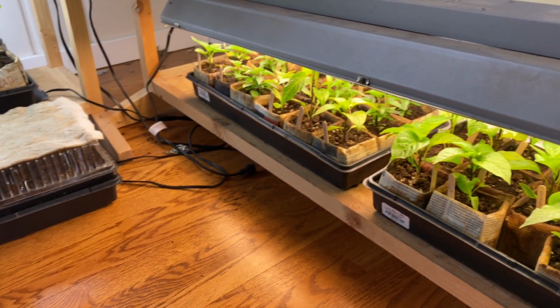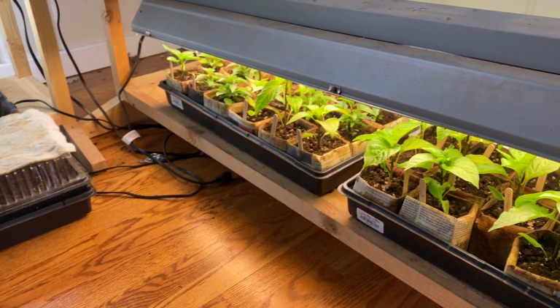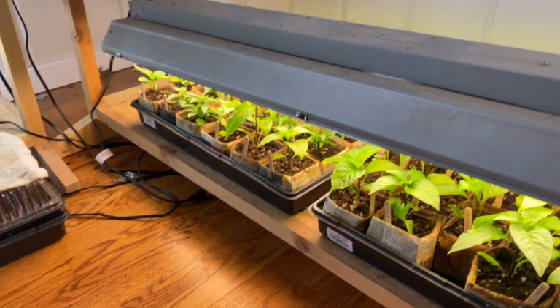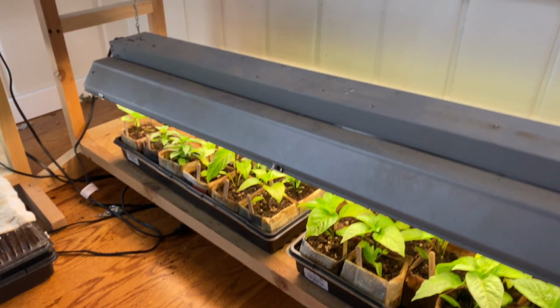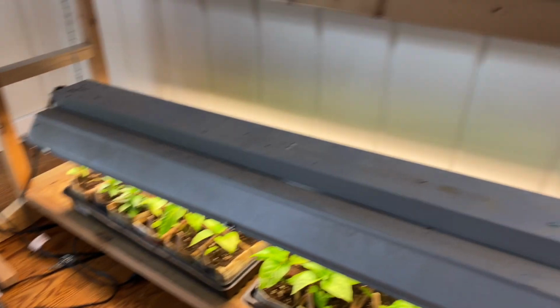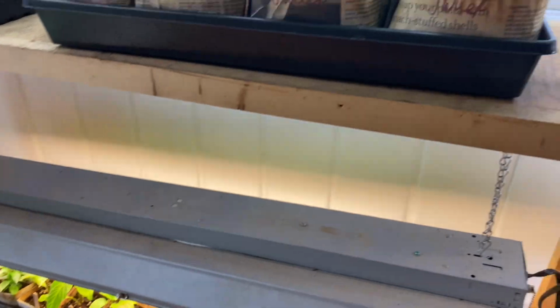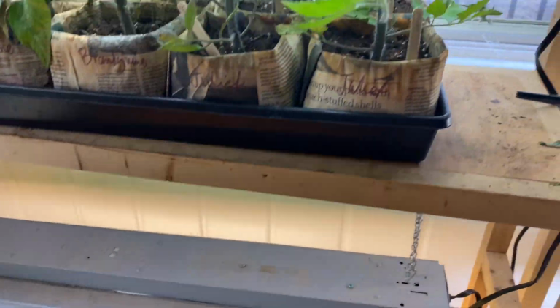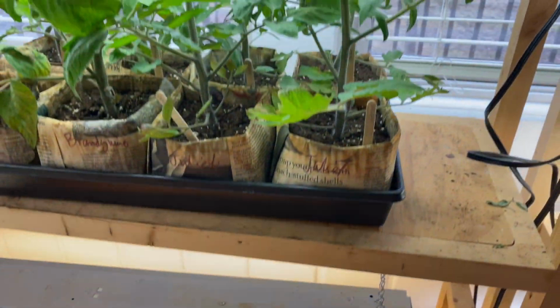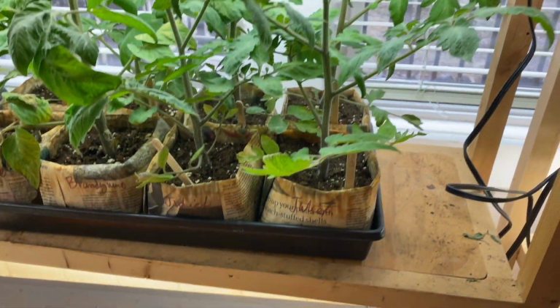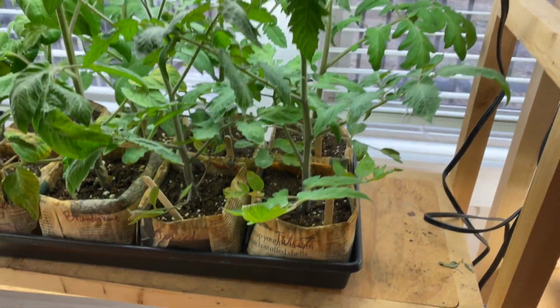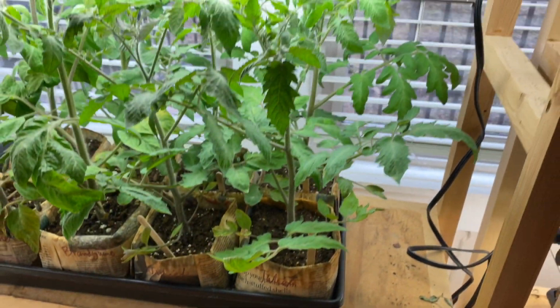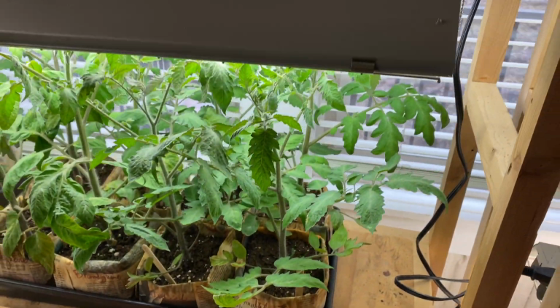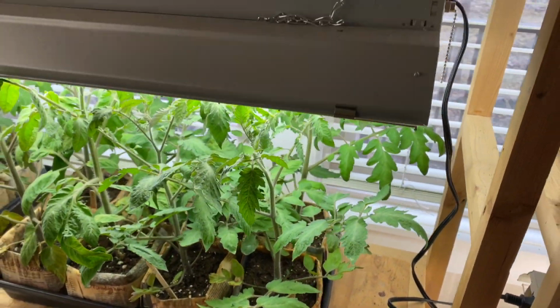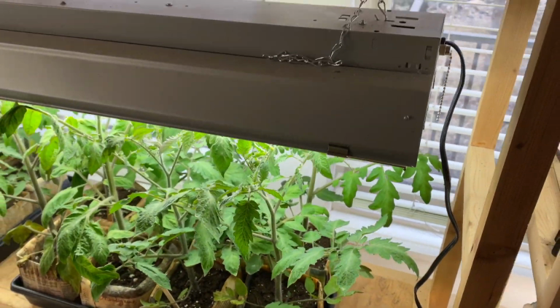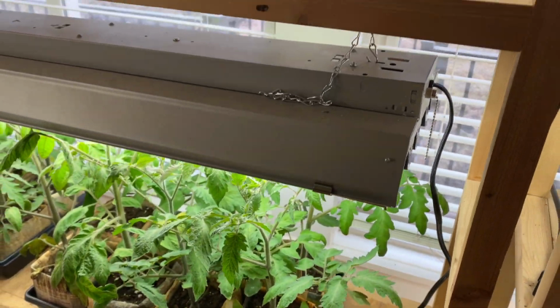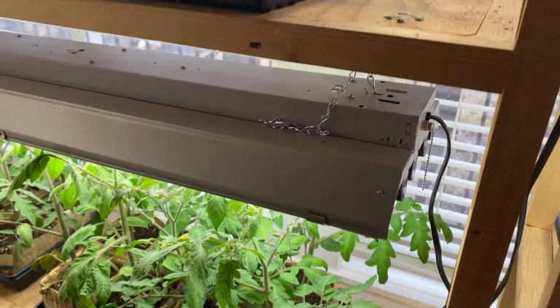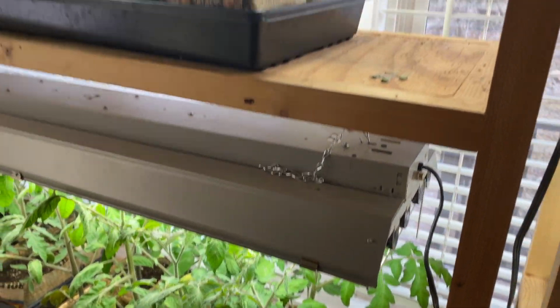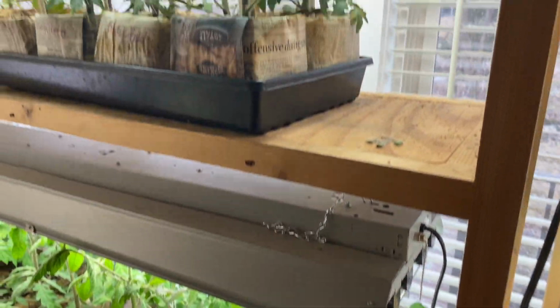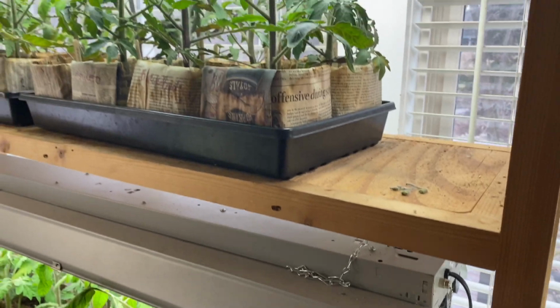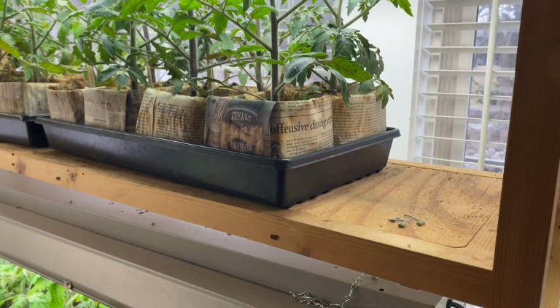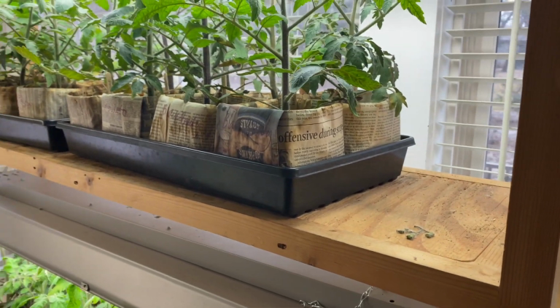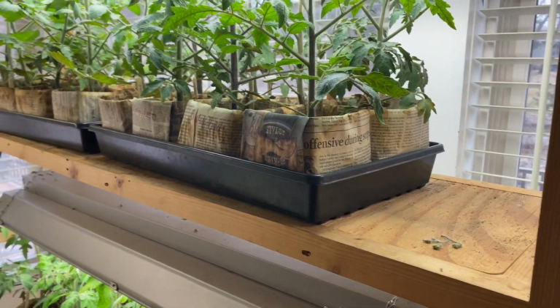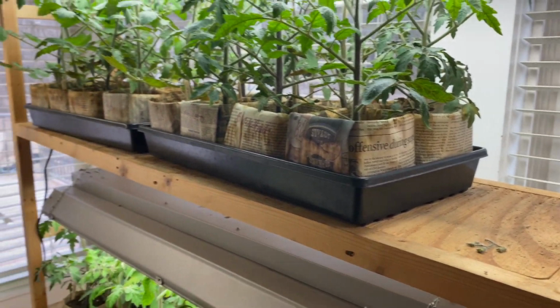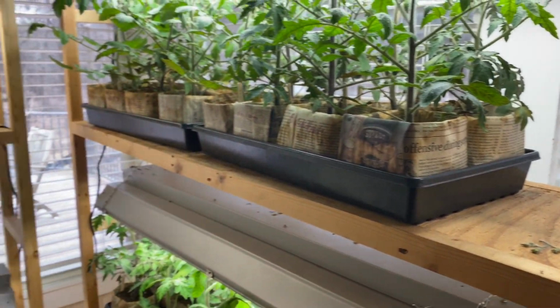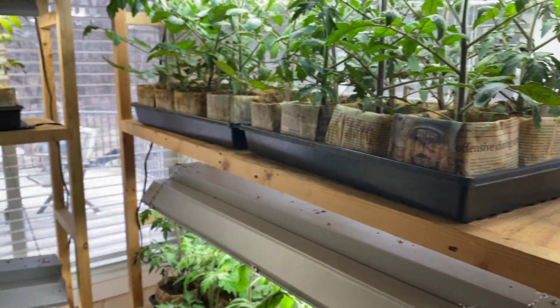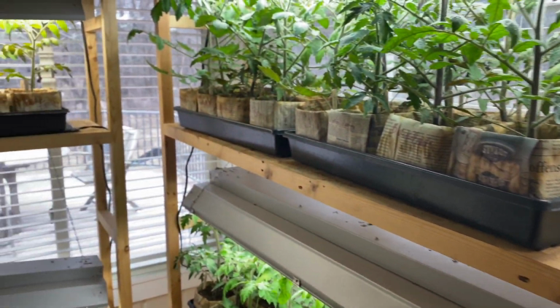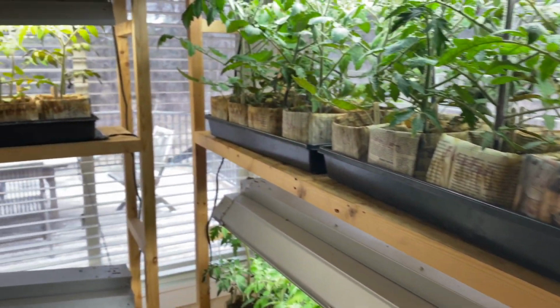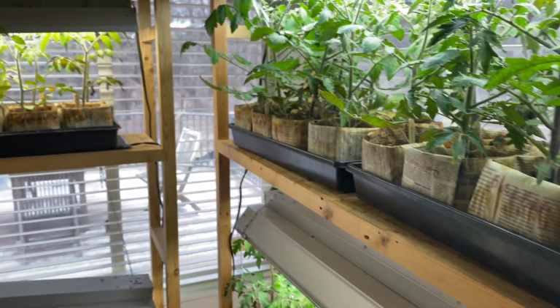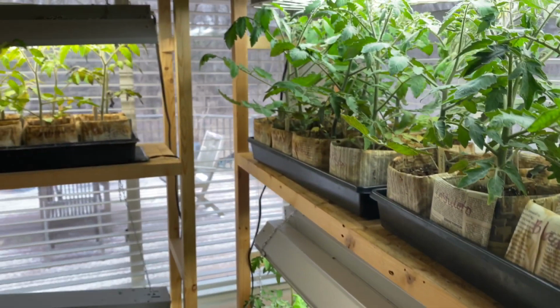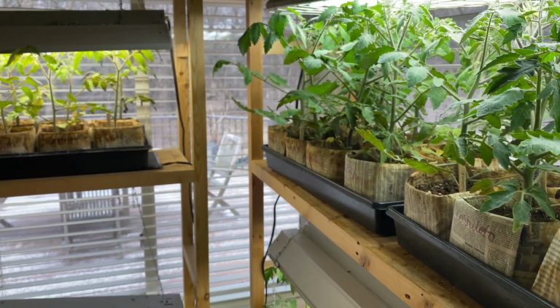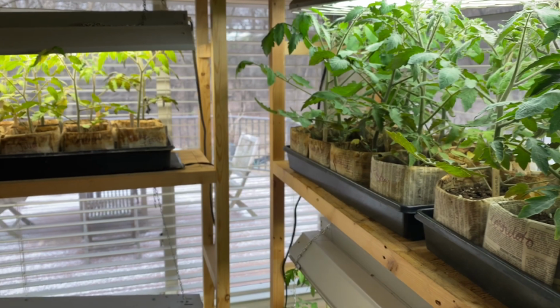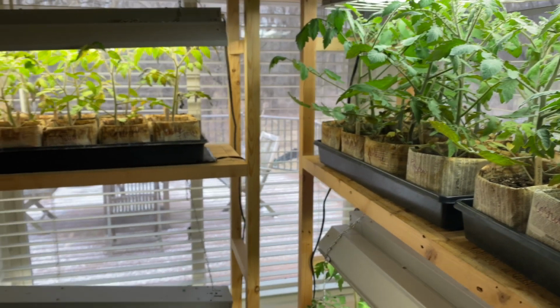I water these about every one to two days, really depending on how things are looking. I haven't watered these since Wednesday night, and it's Friday, so they are all due for a watering today.